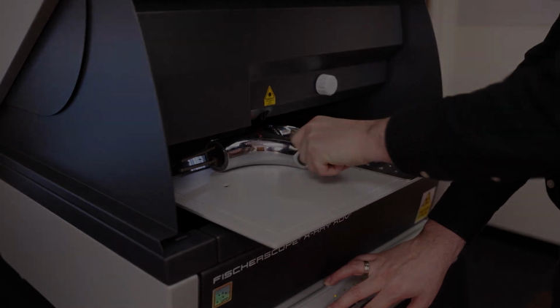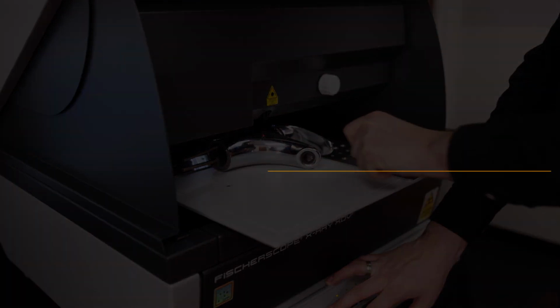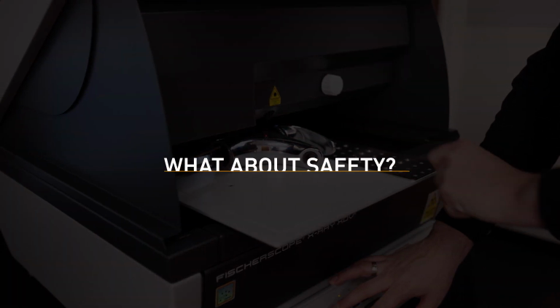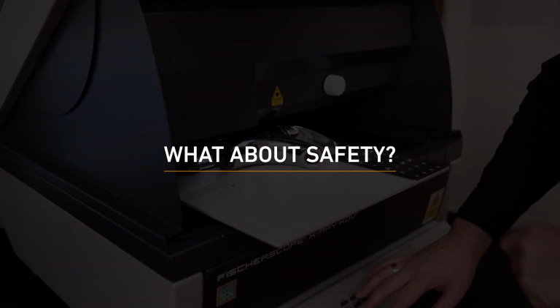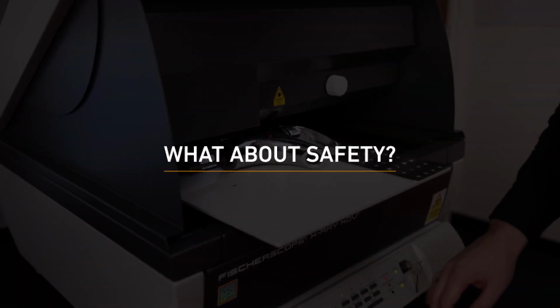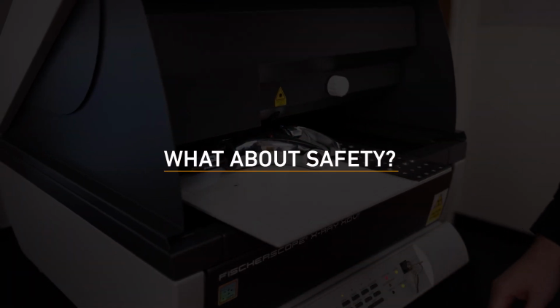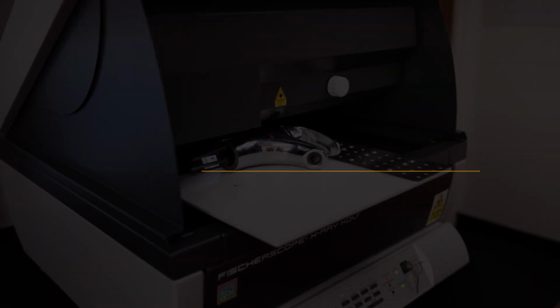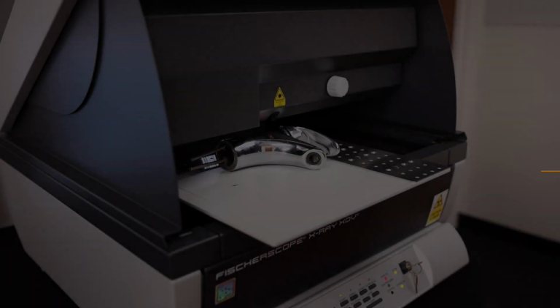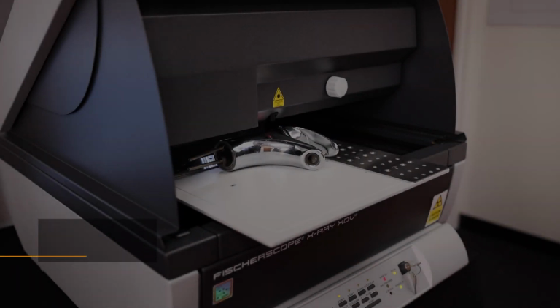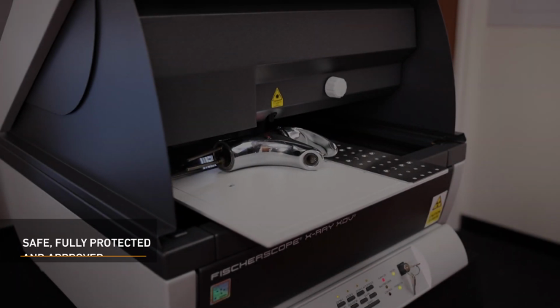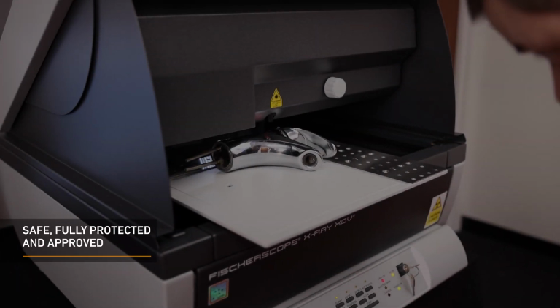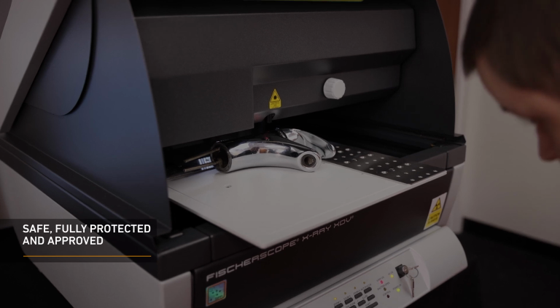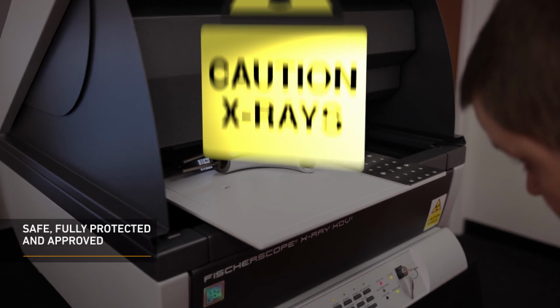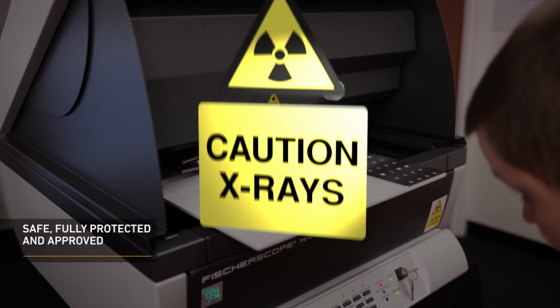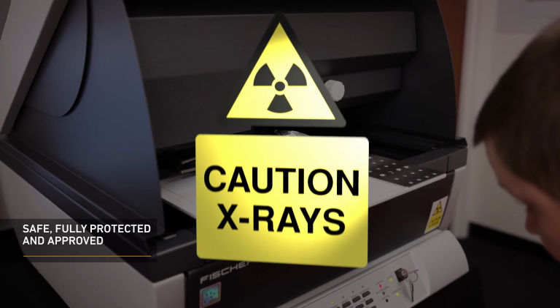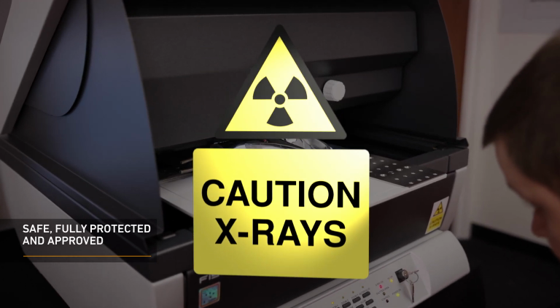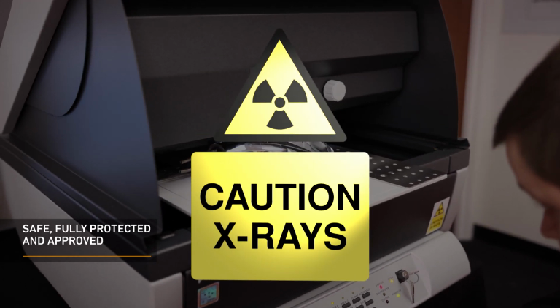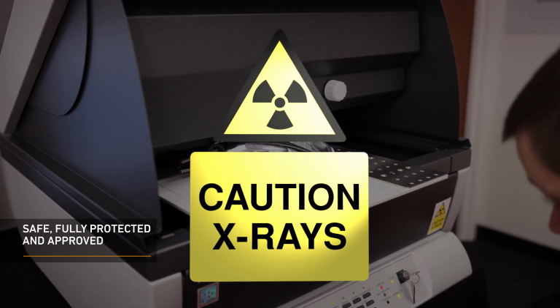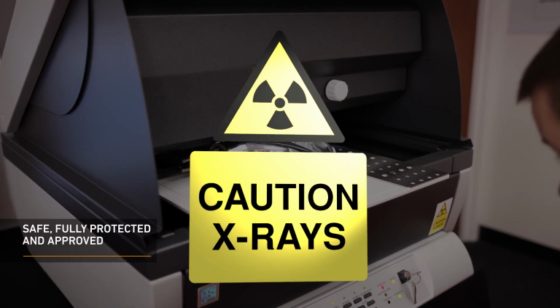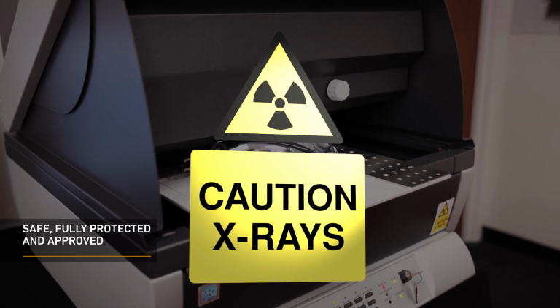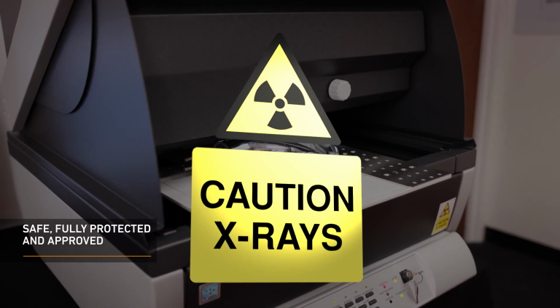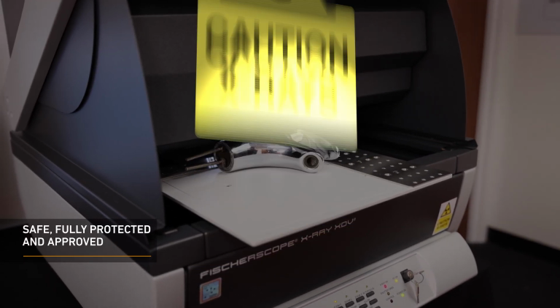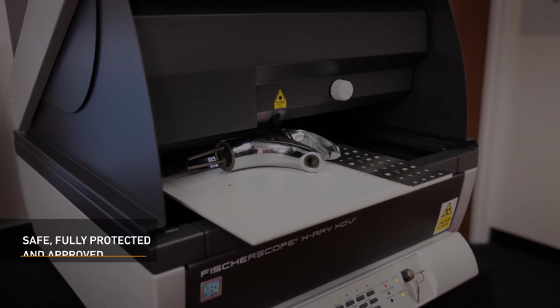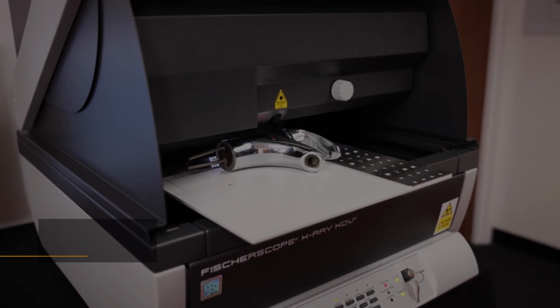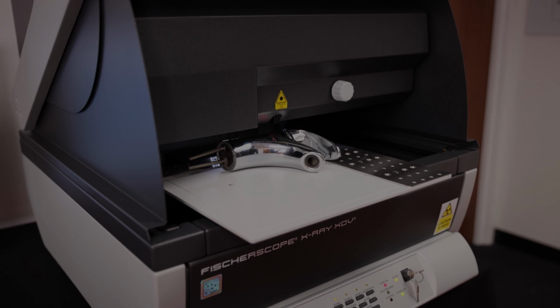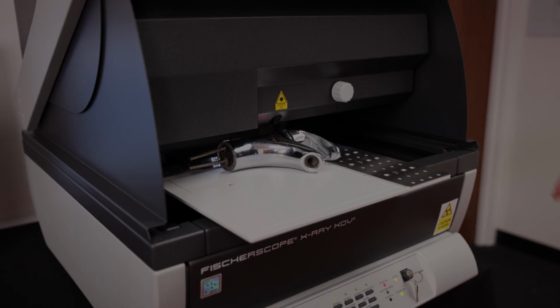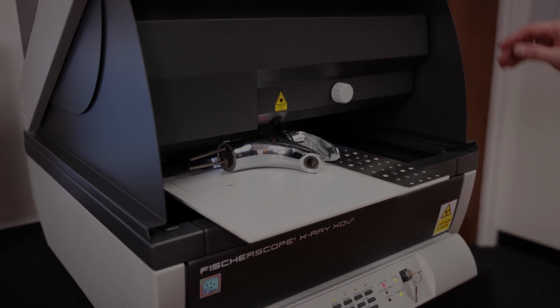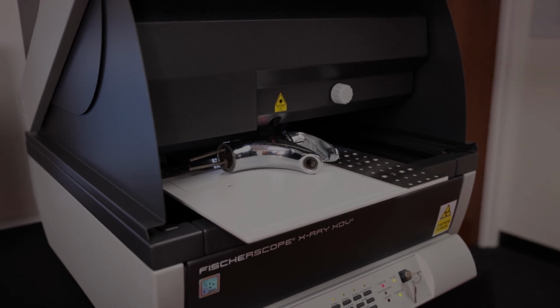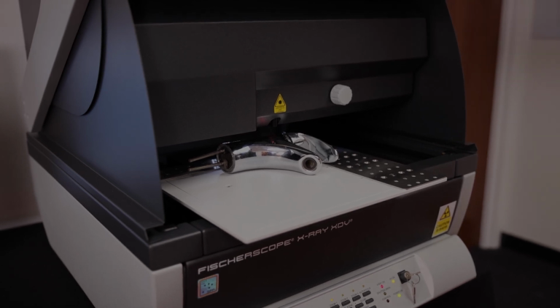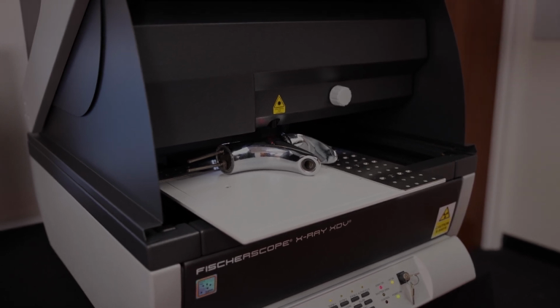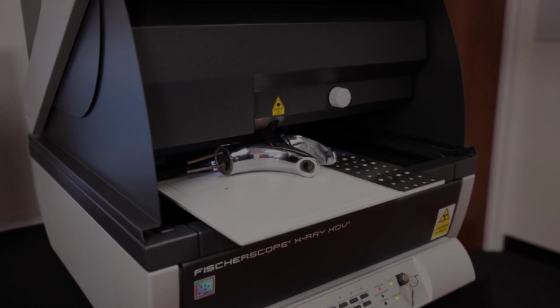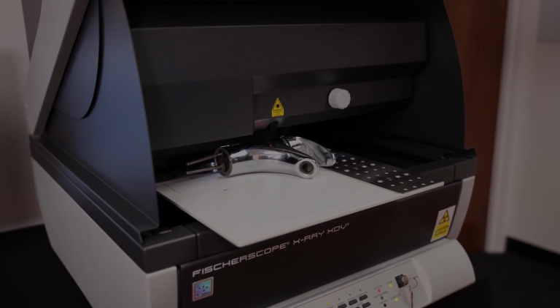Safety is of the utmost importance to us and our customers. As such, the FischerScope X-Ray XDV-SDD is a fully protected instrument with type approval according to current radiation protection legislation.